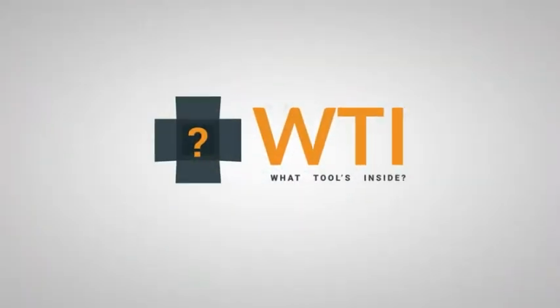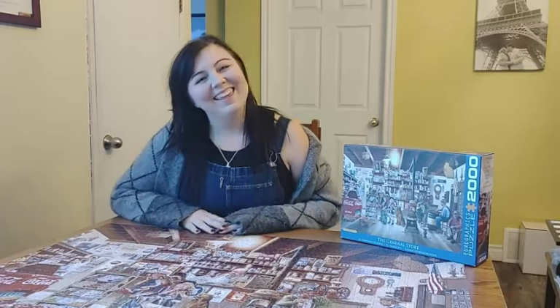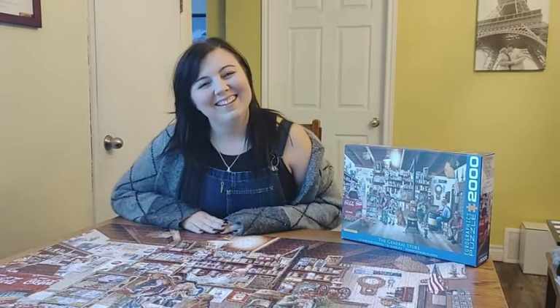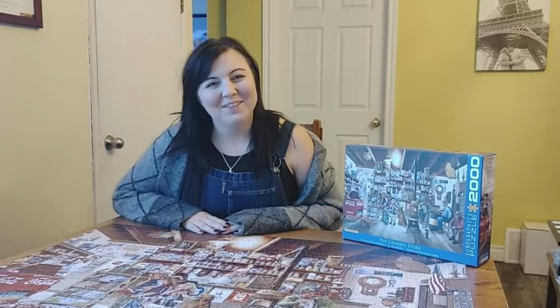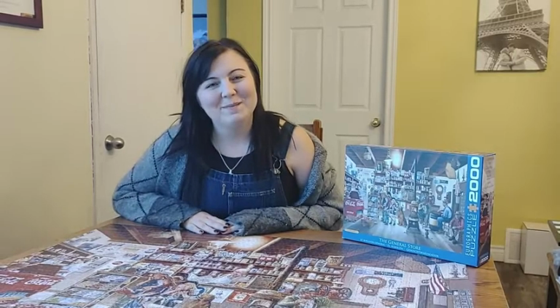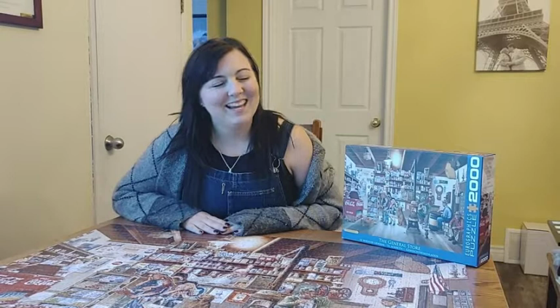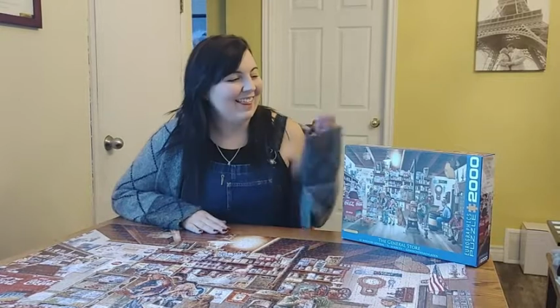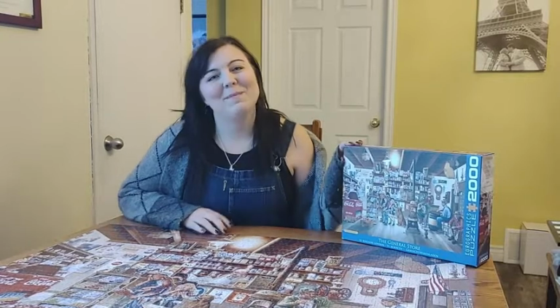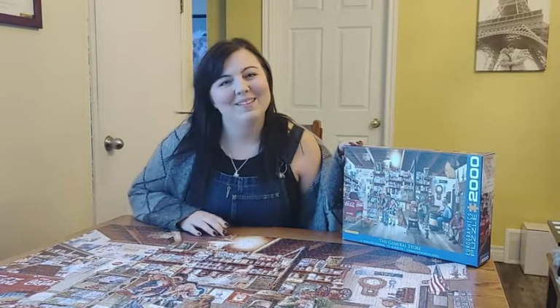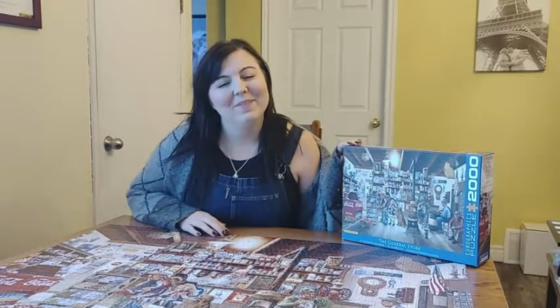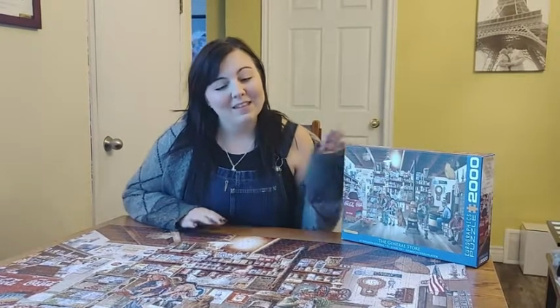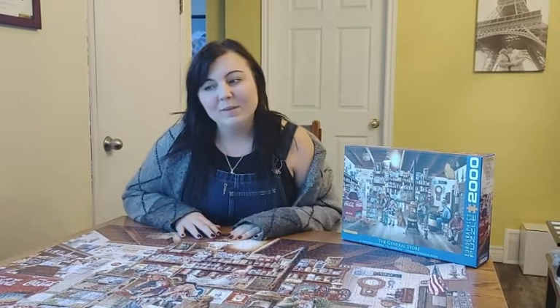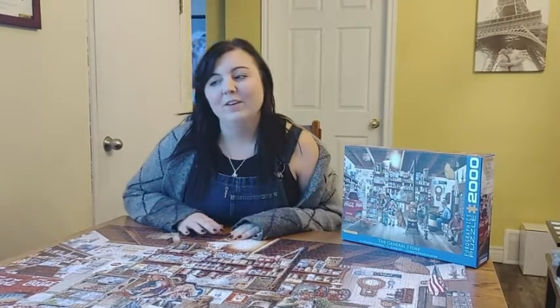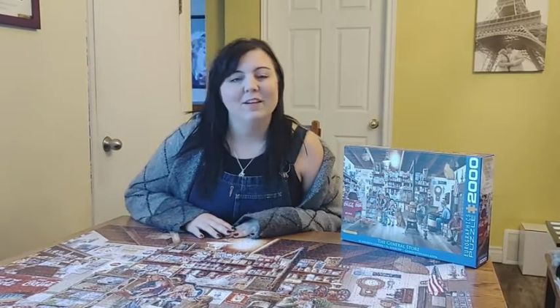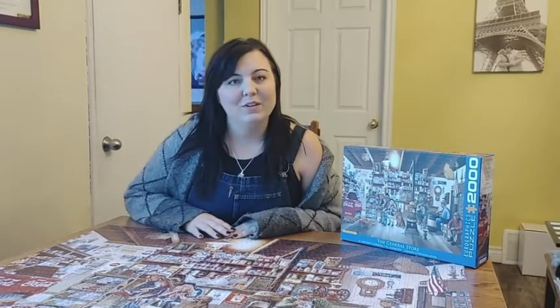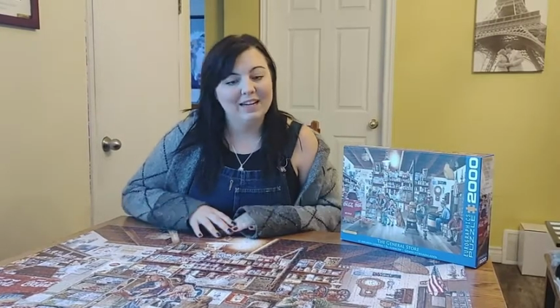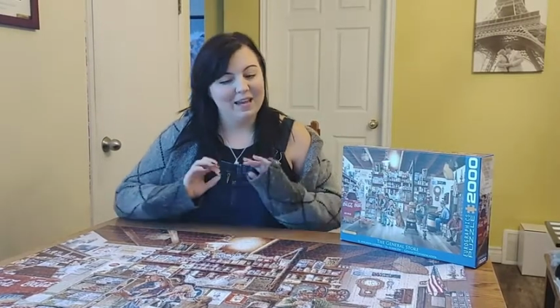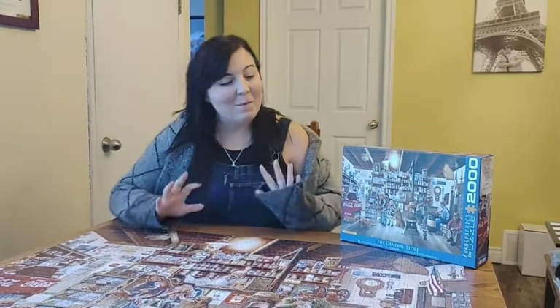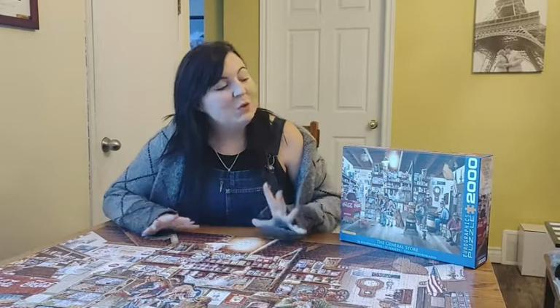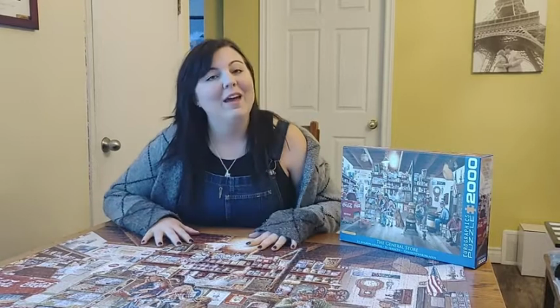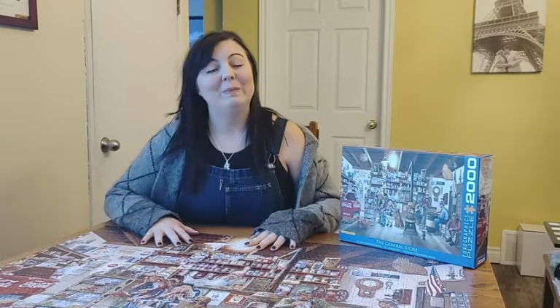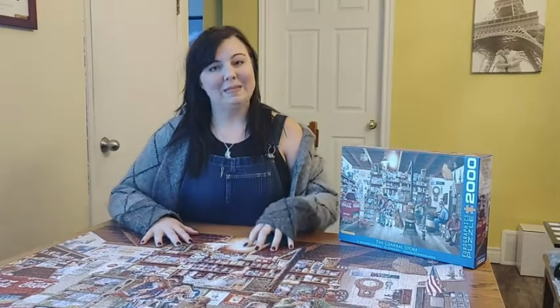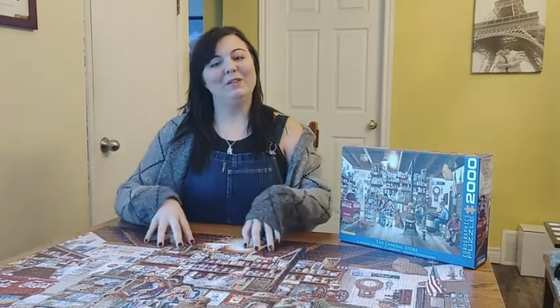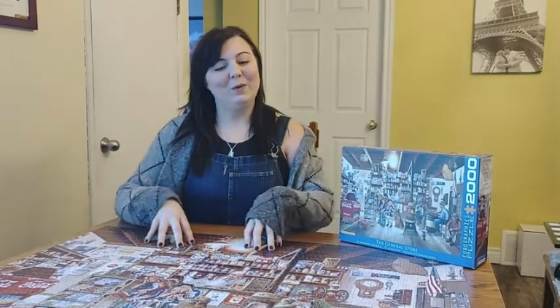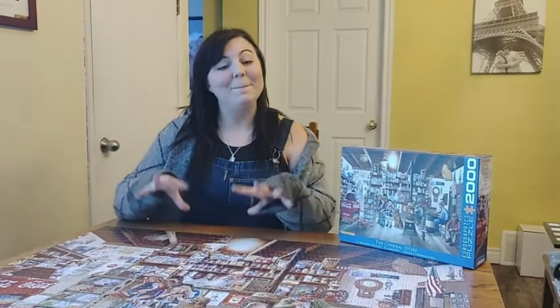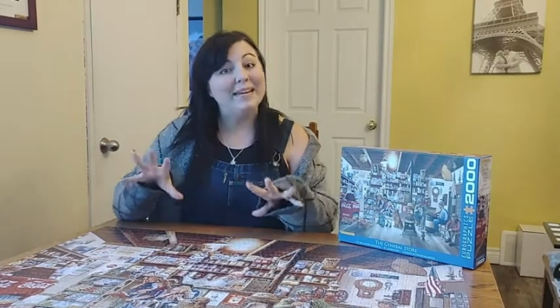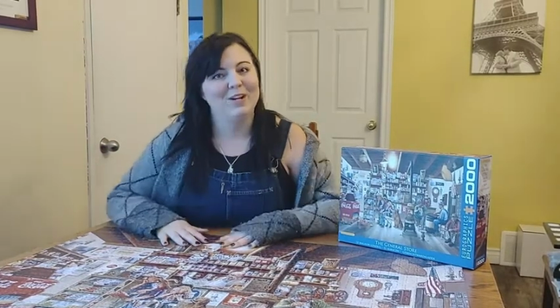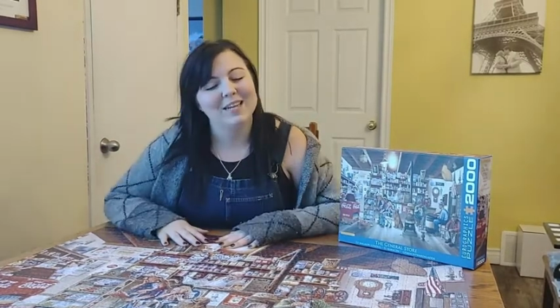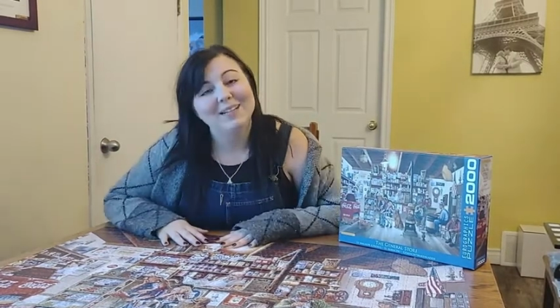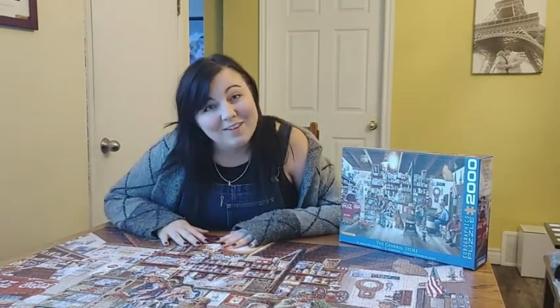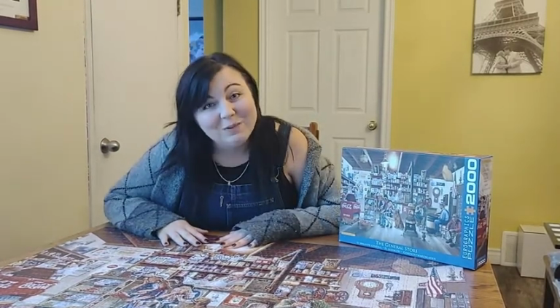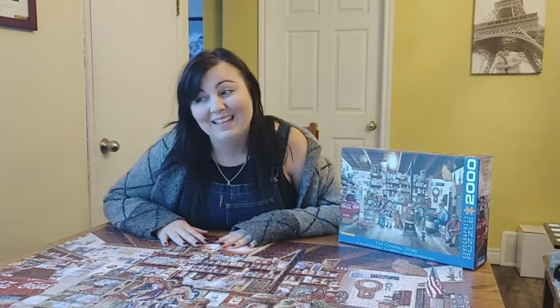Hey there, it's Phil from WTI and this is my puzzle. This is from the Eurographics store. It is a whopping 2,000 piece puzzle so it is a big project, but it's definitely worth it.